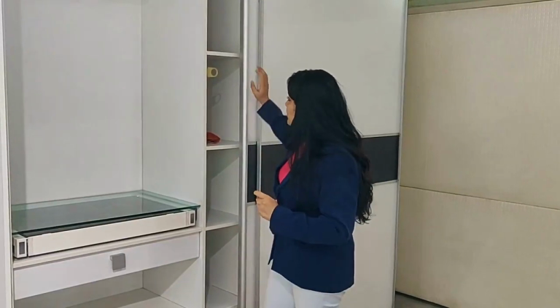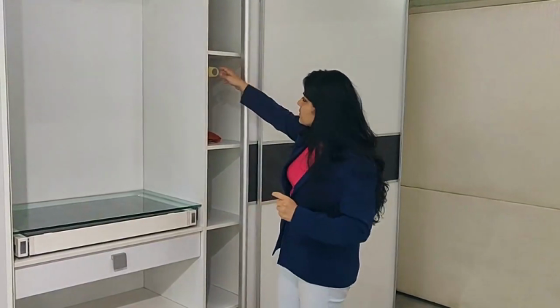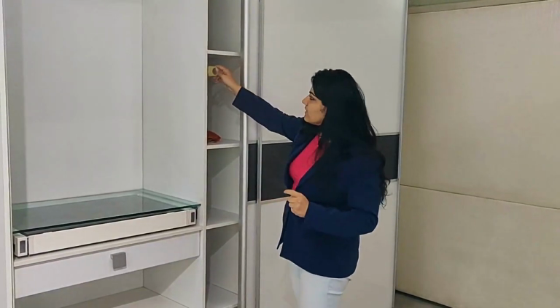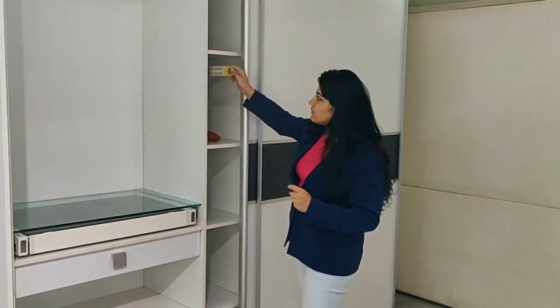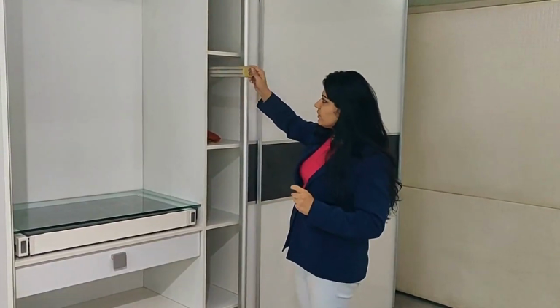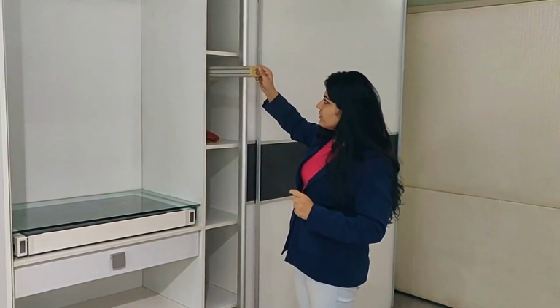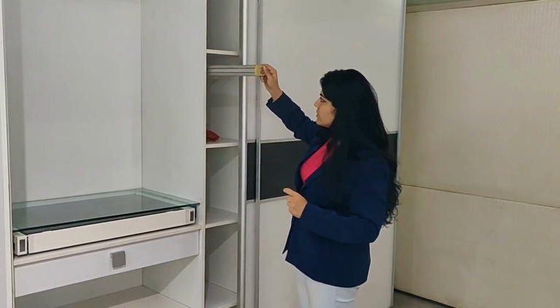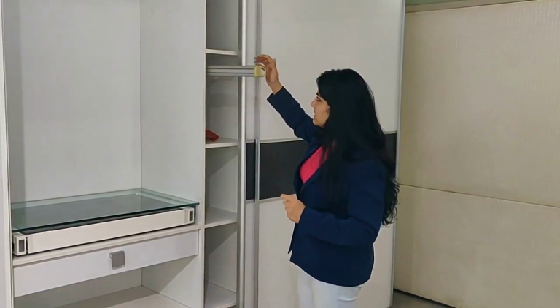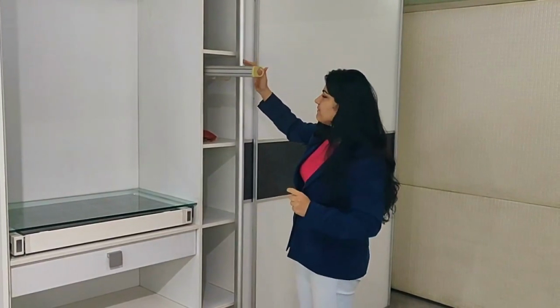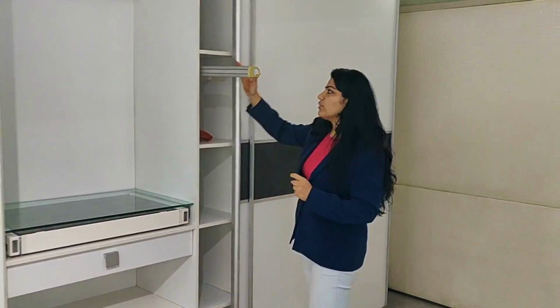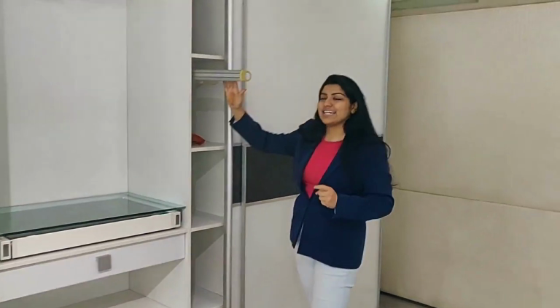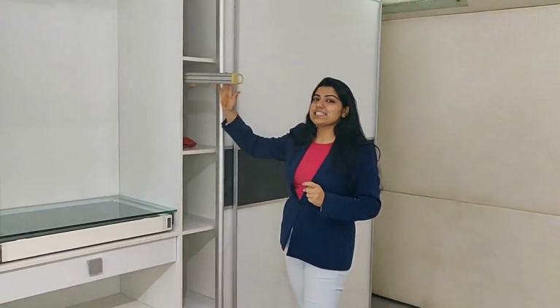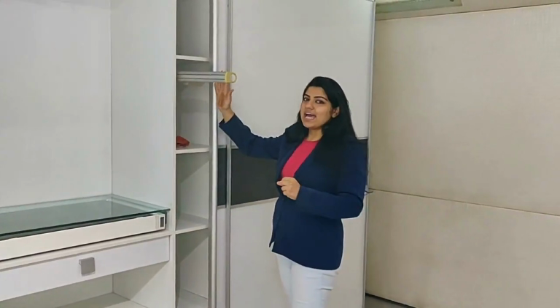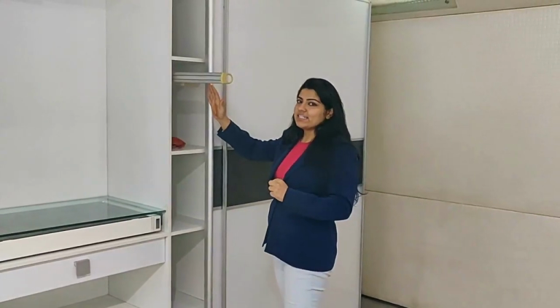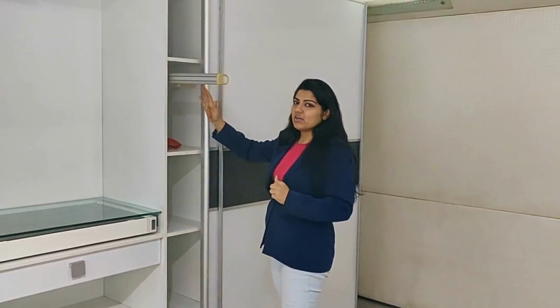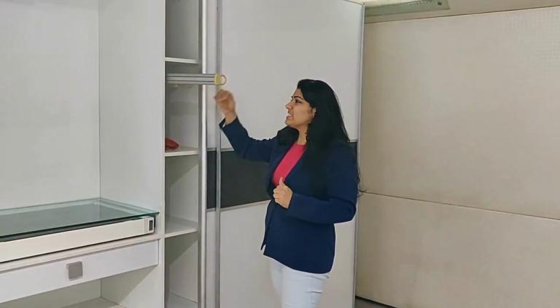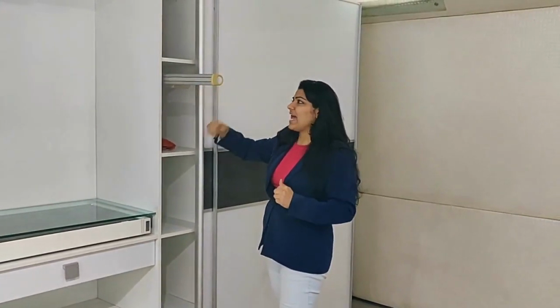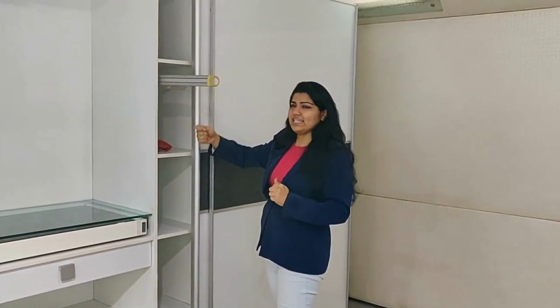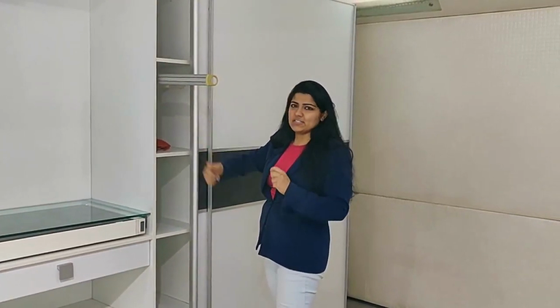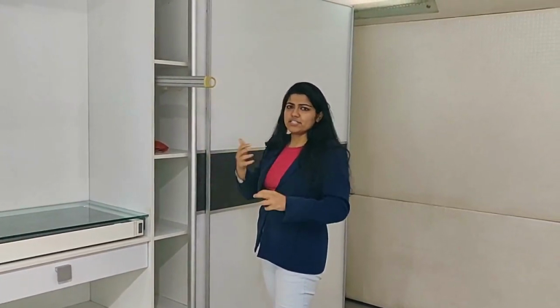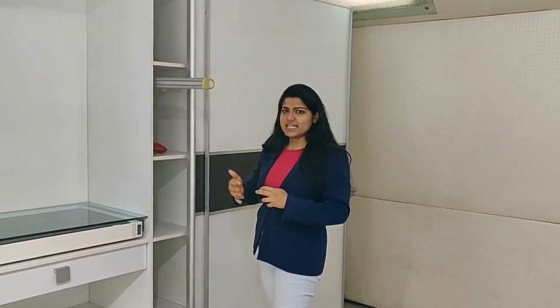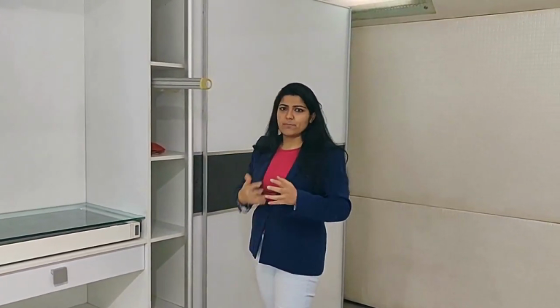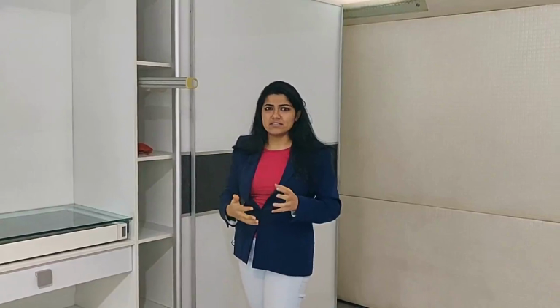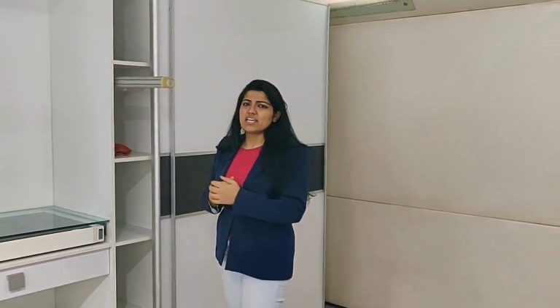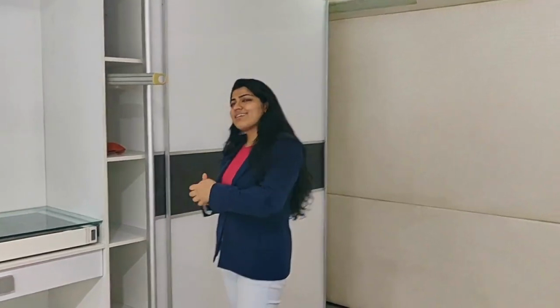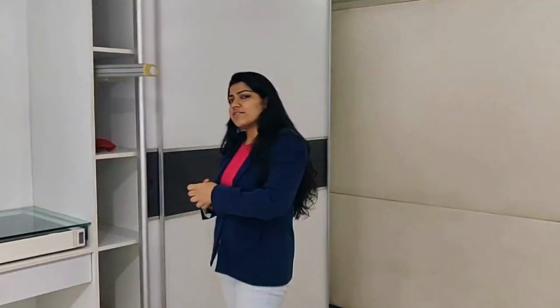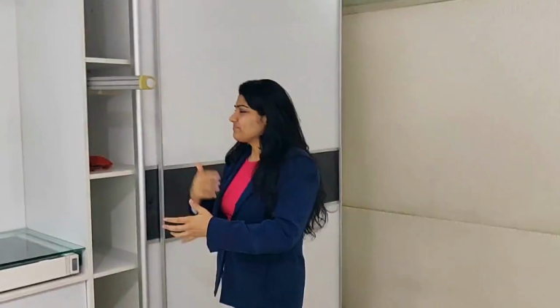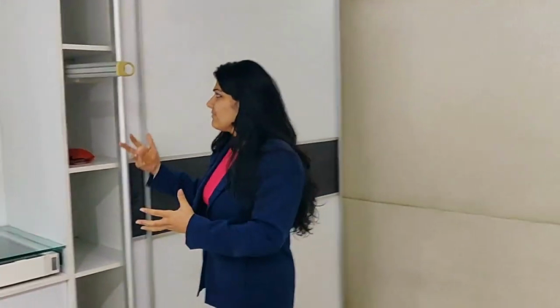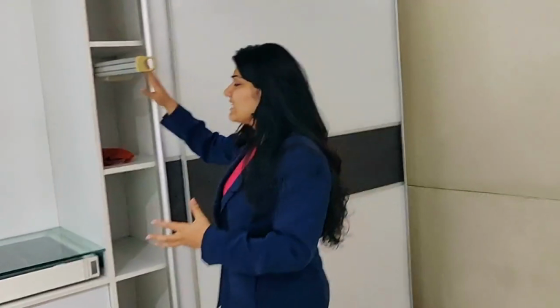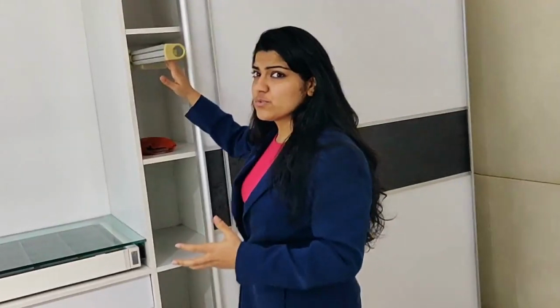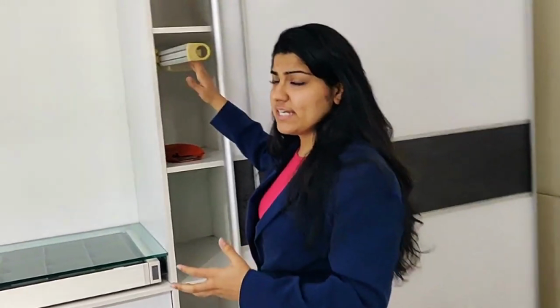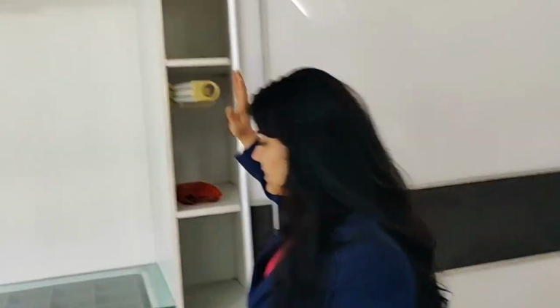We've also got another rack over here which is basically for your ties or just for hanging anything. You can use it for your ties, your belts, your scarves — anything that you use on a daily basis.